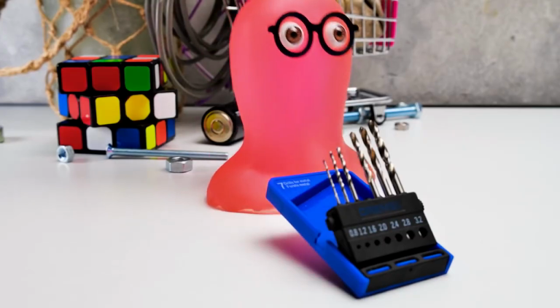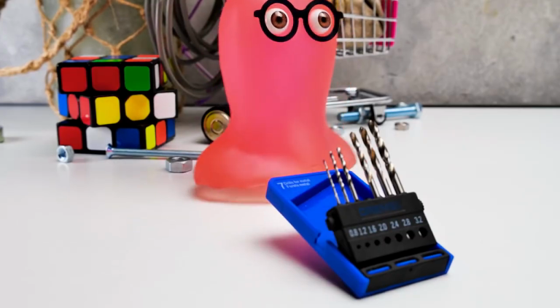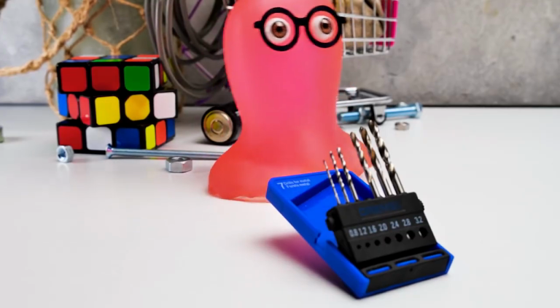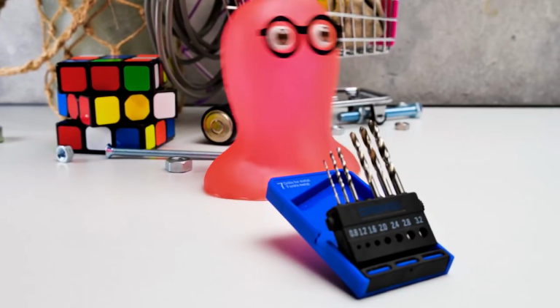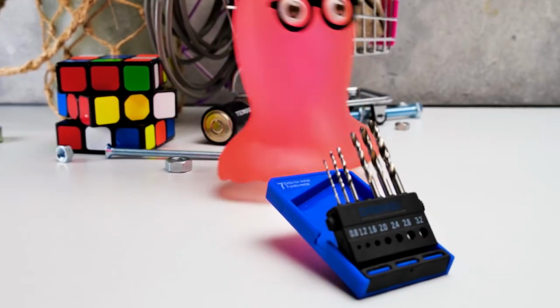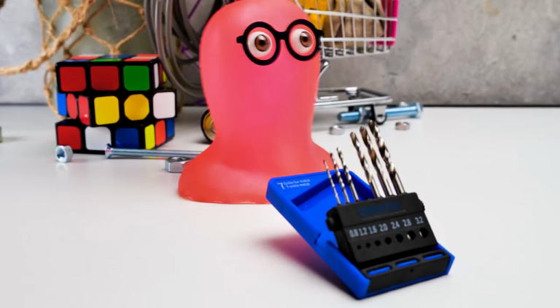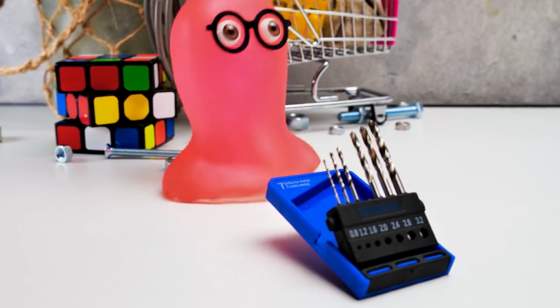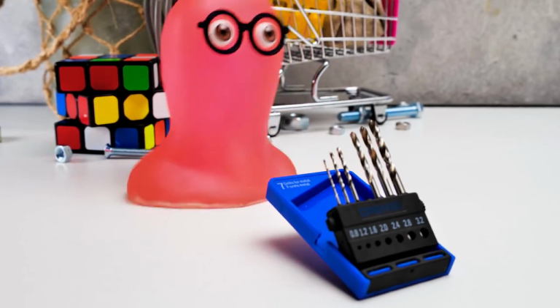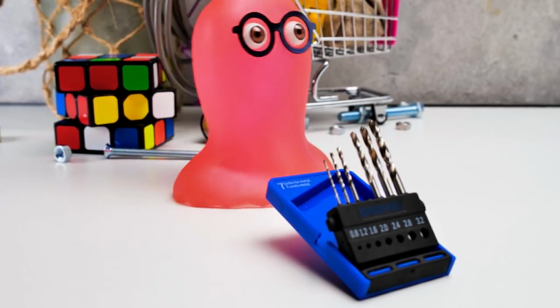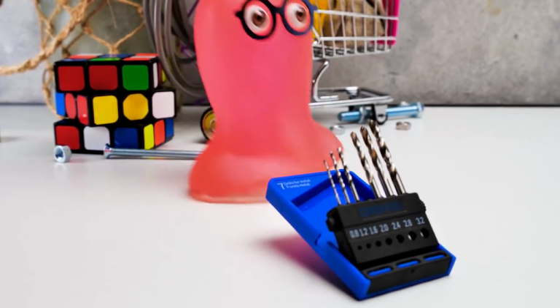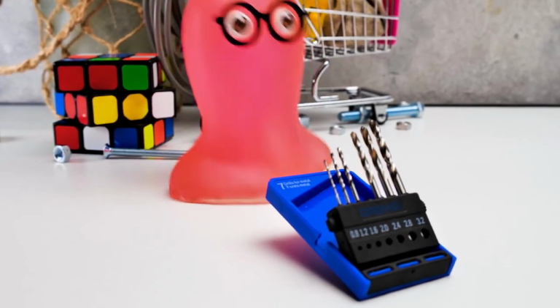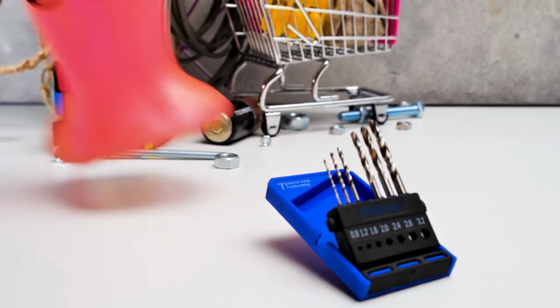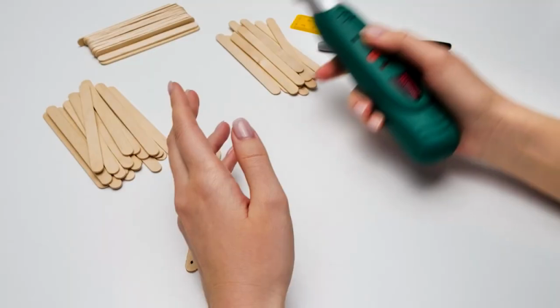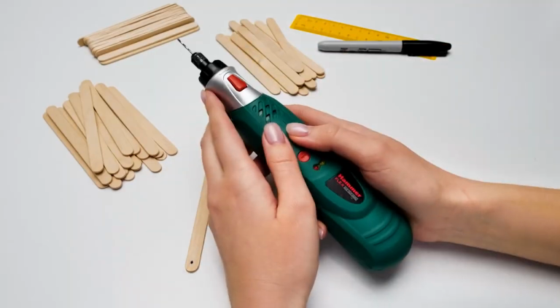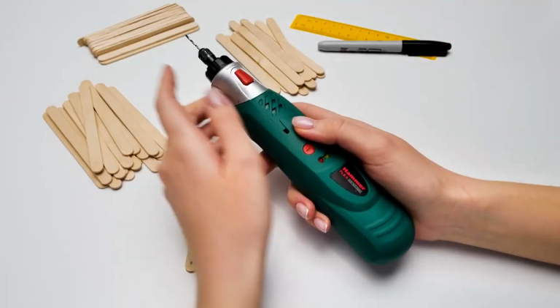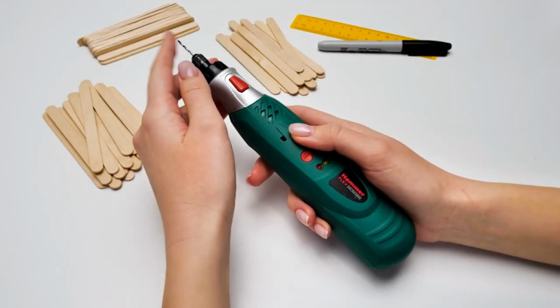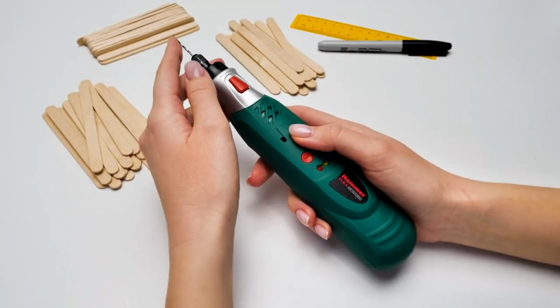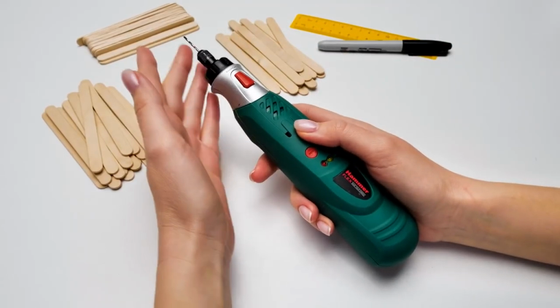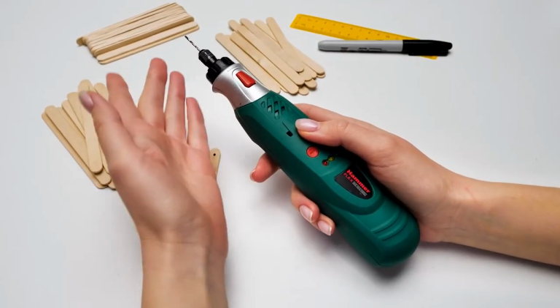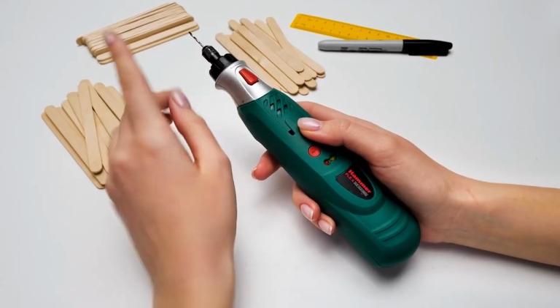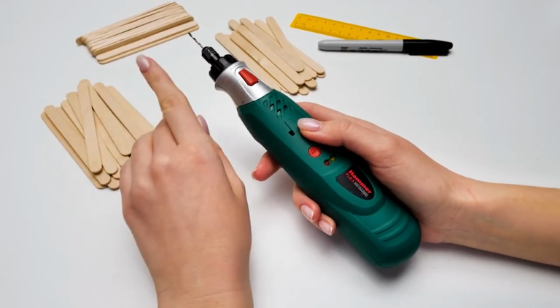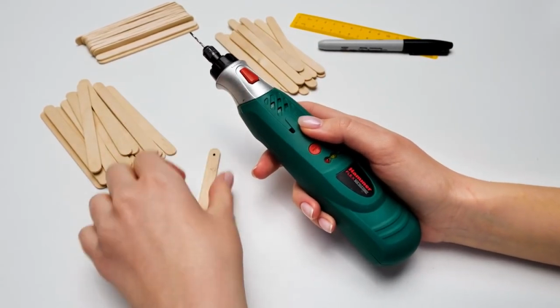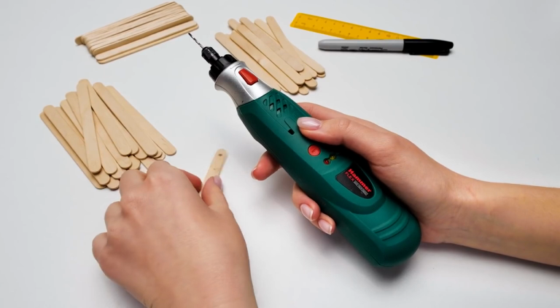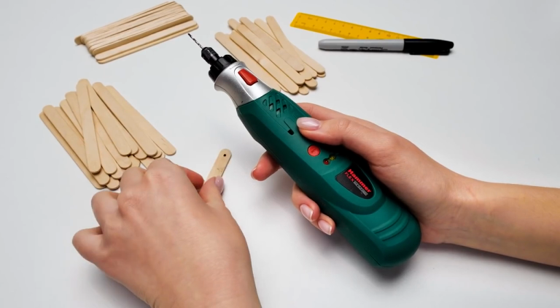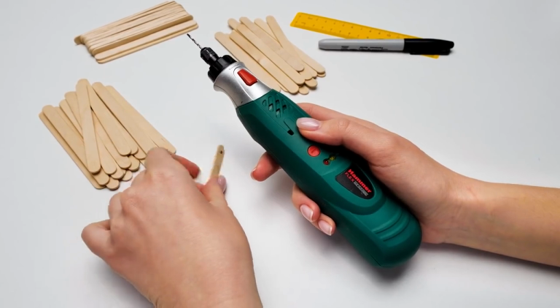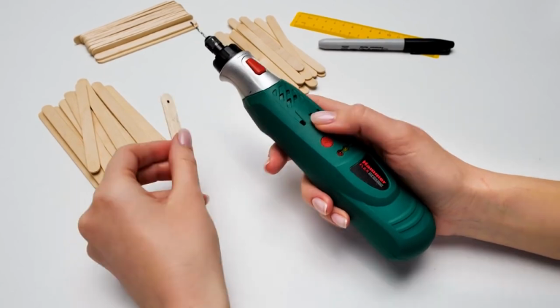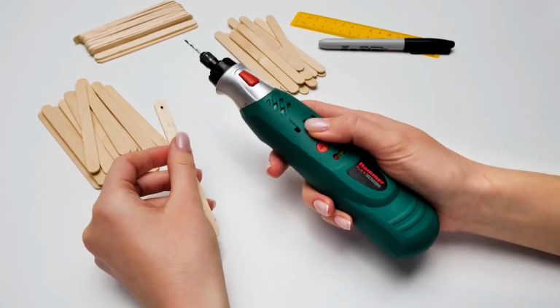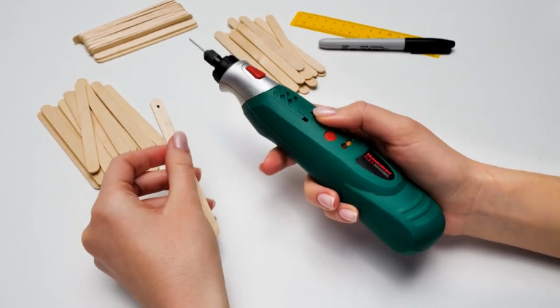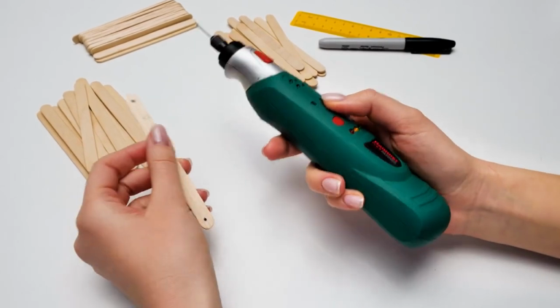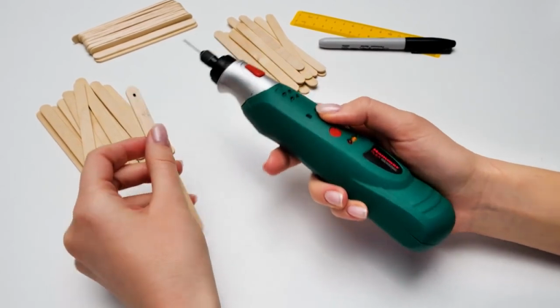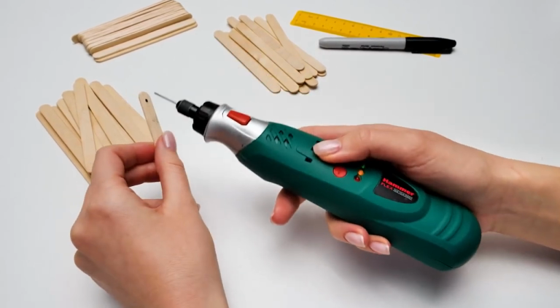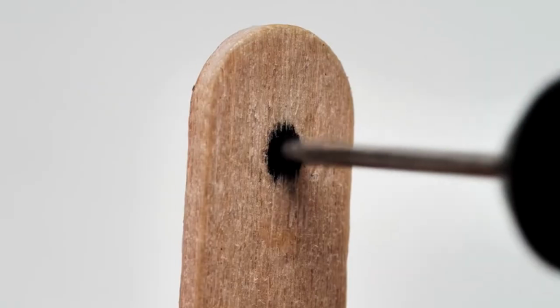We finally get to use a drill! We haven't used one for so long! We'll need a 3.5 millimeter drill. Ask an adult to help you, because it's quite a dangerous tool!